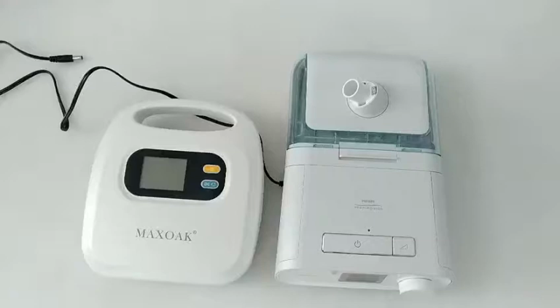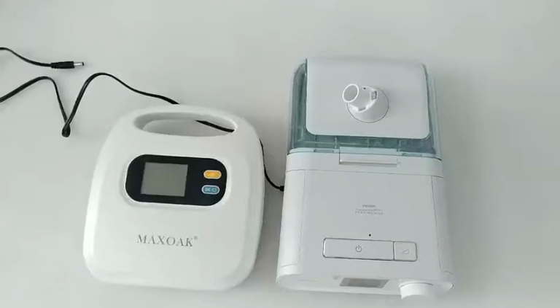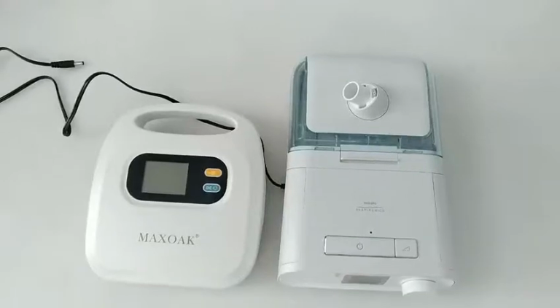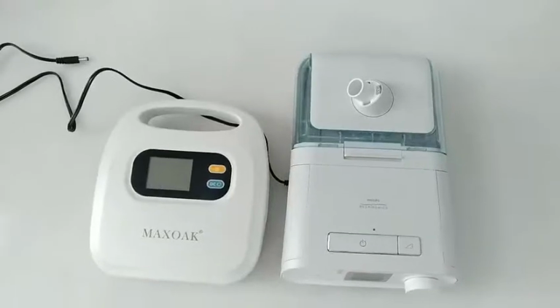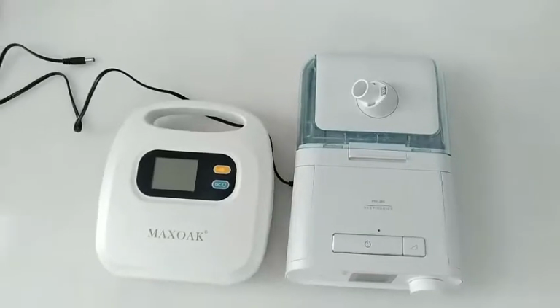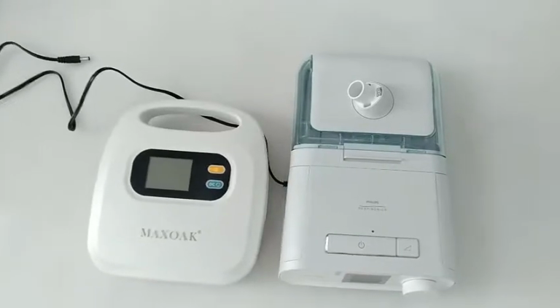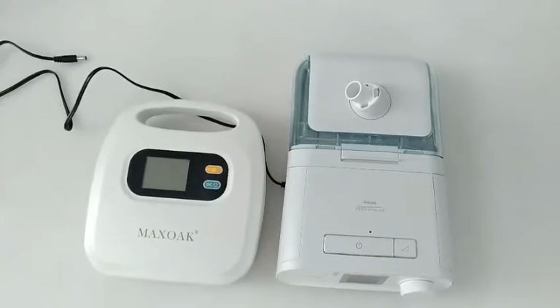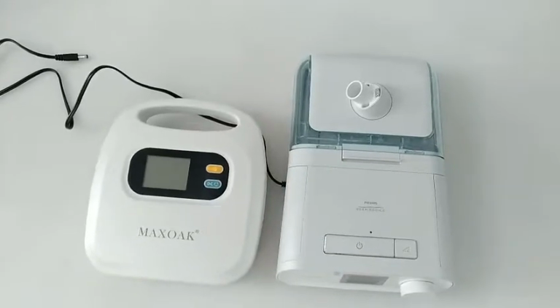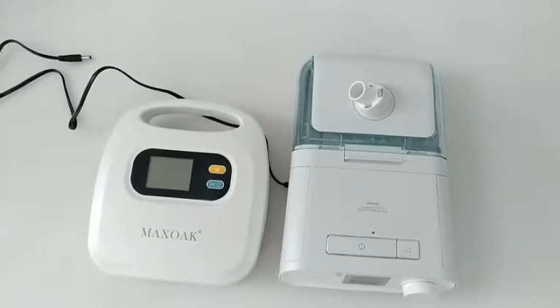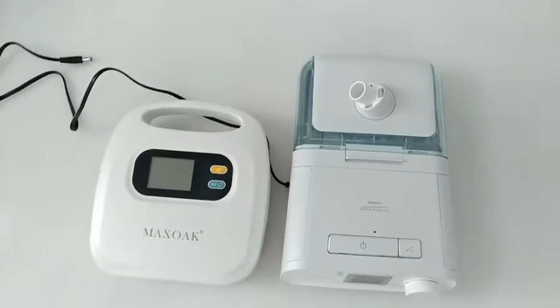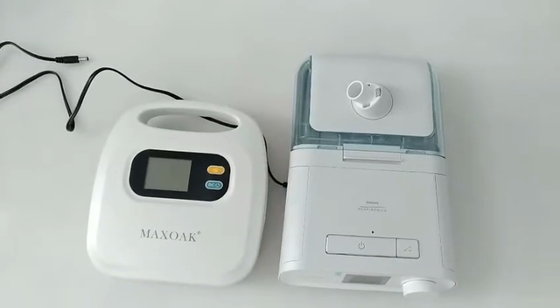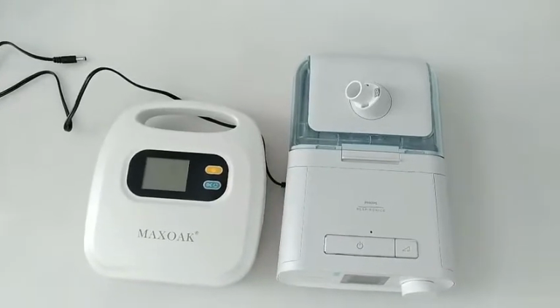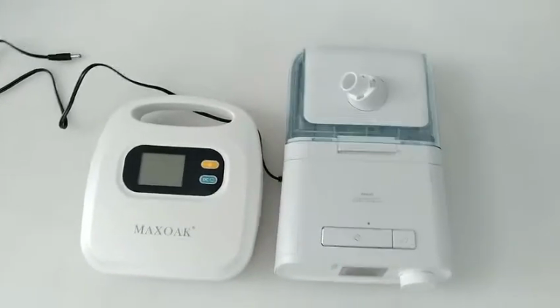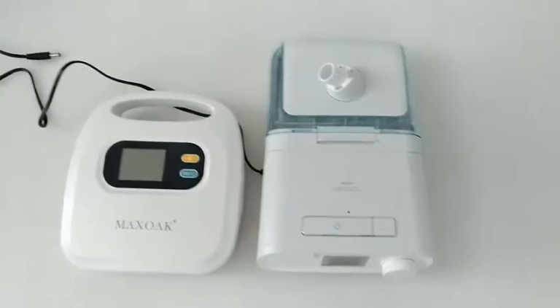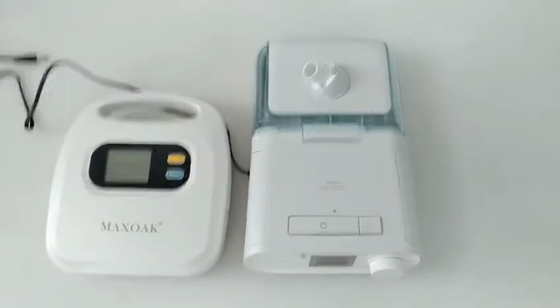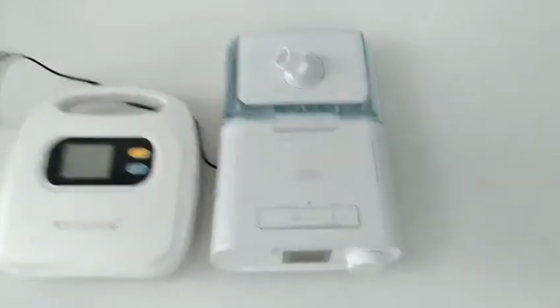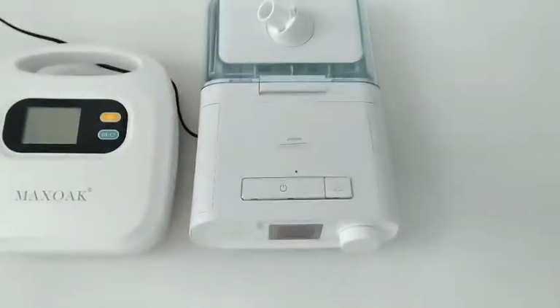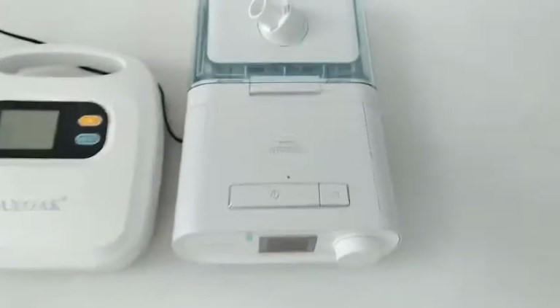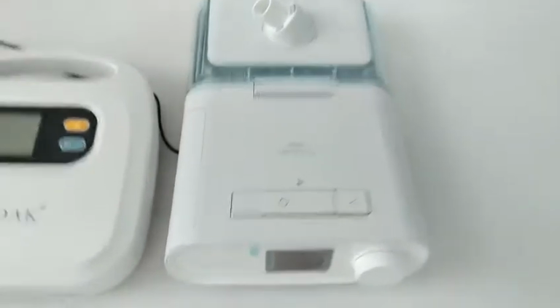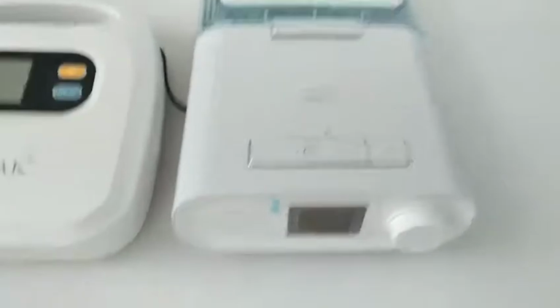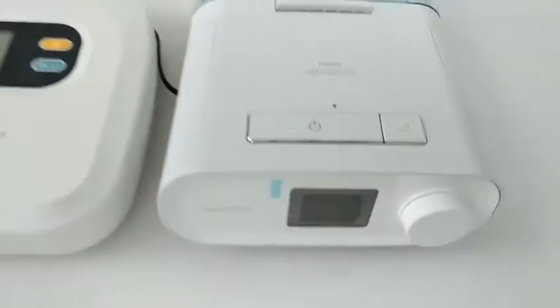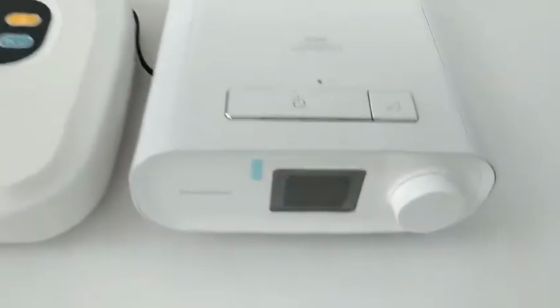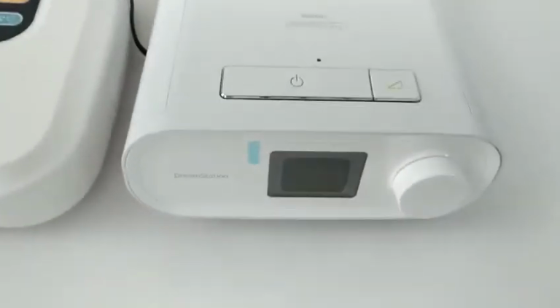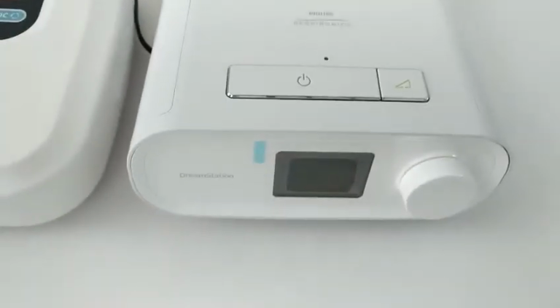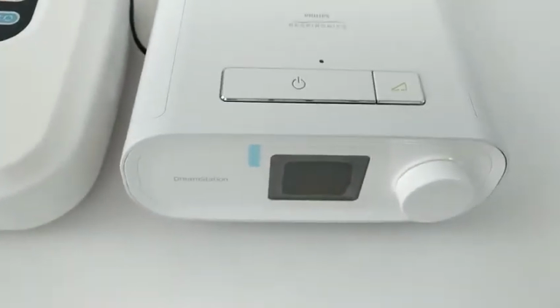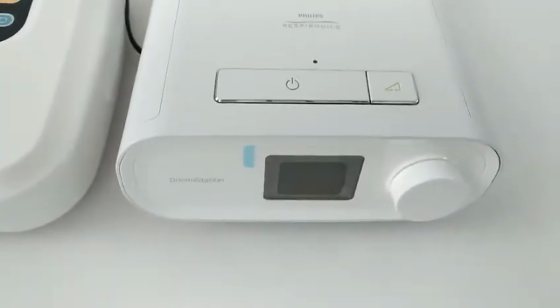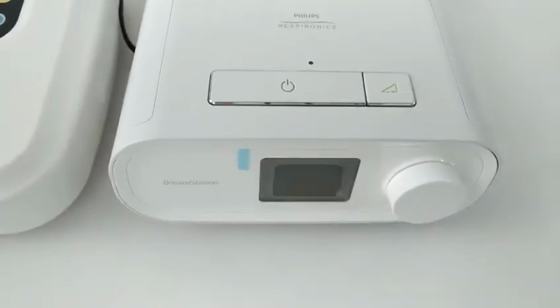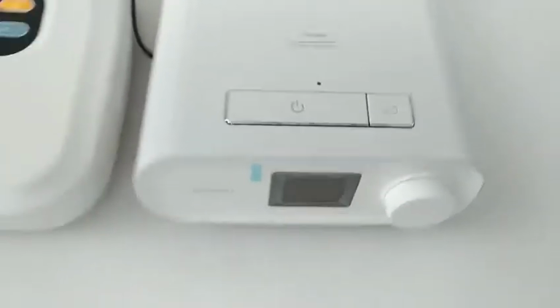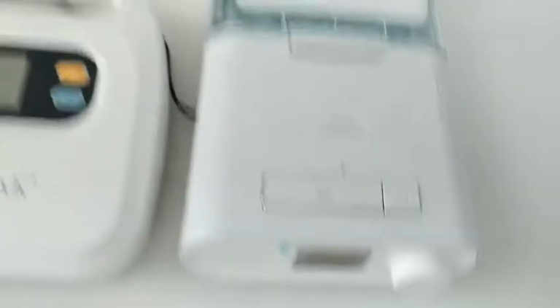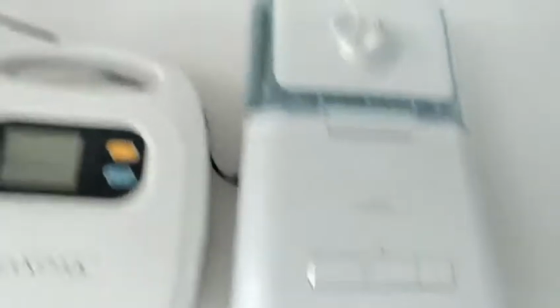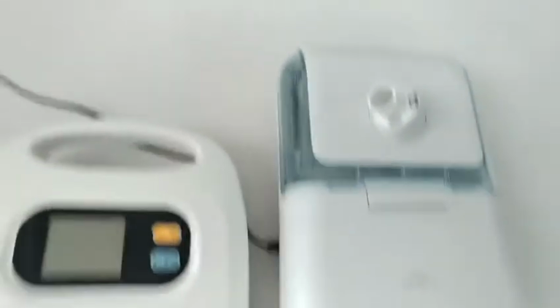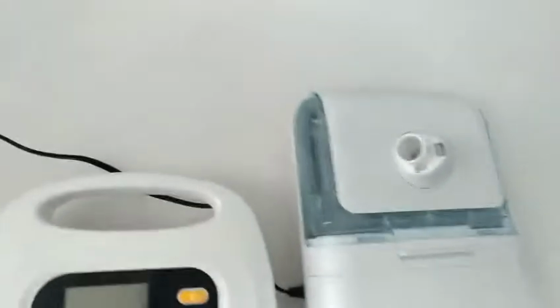Connect the CPAP to the right output port of K5. For the Philips DreamStation, its required DC voltage is 12 volts.